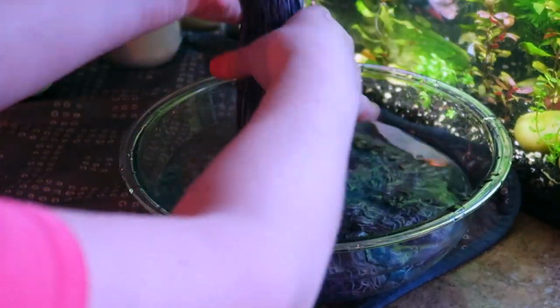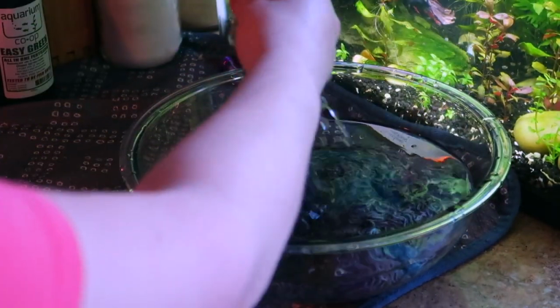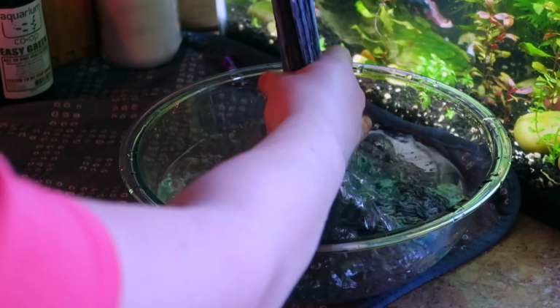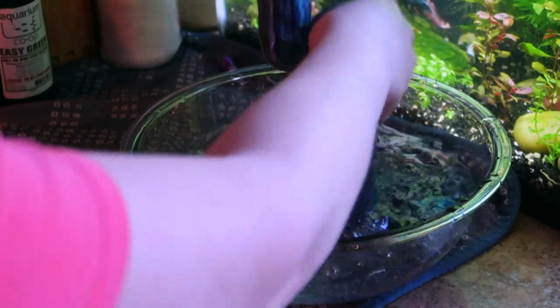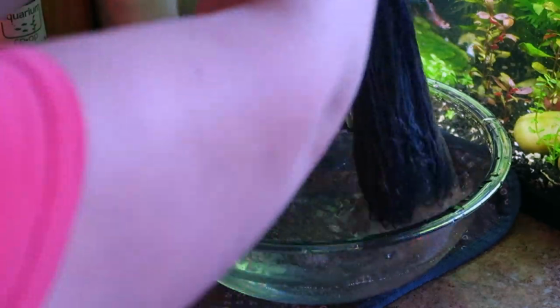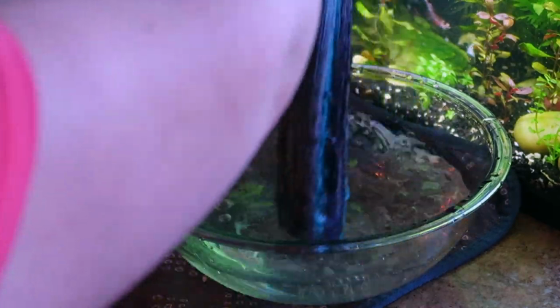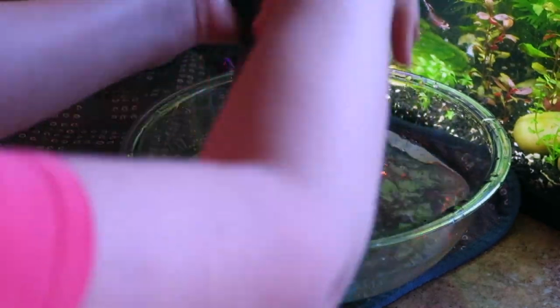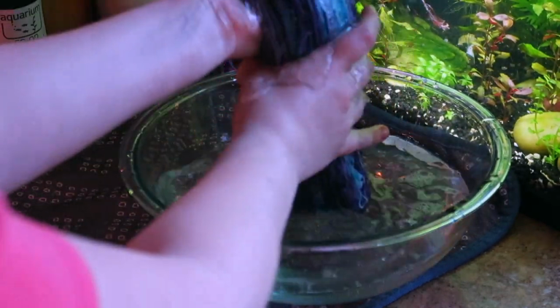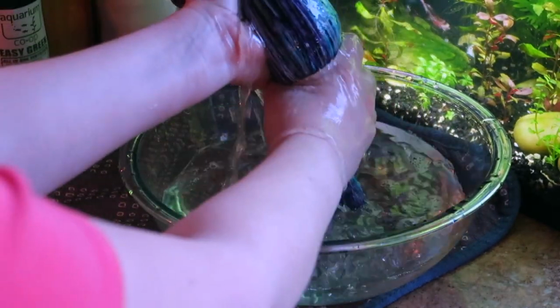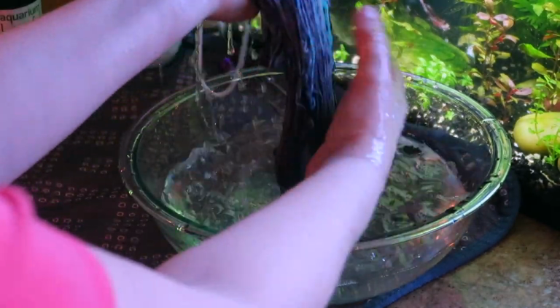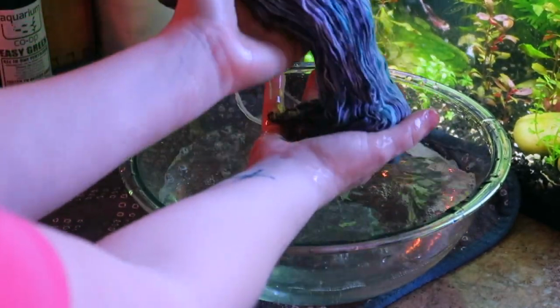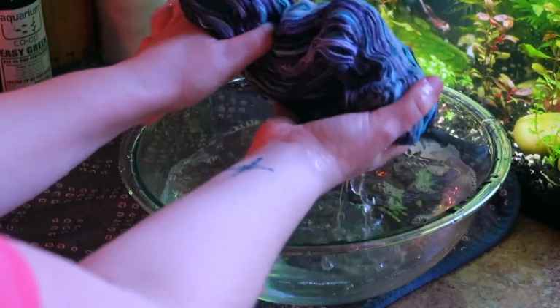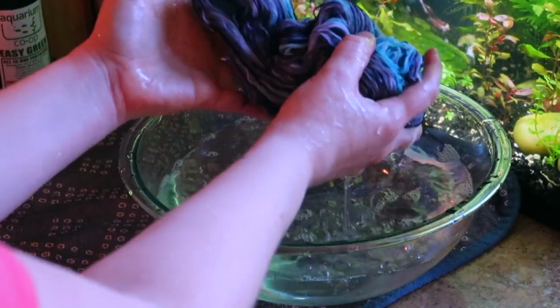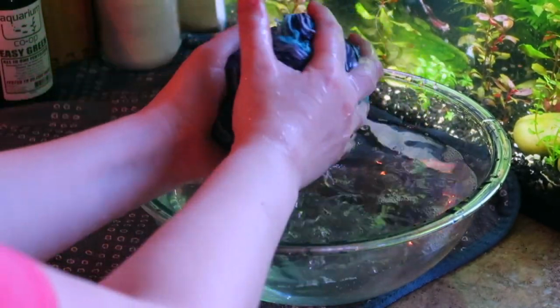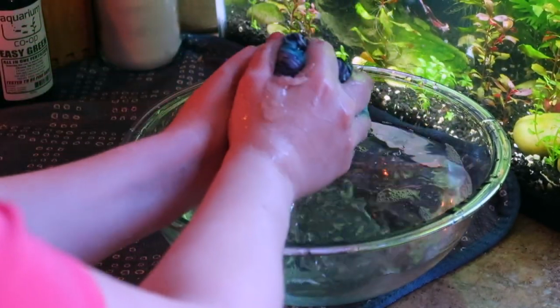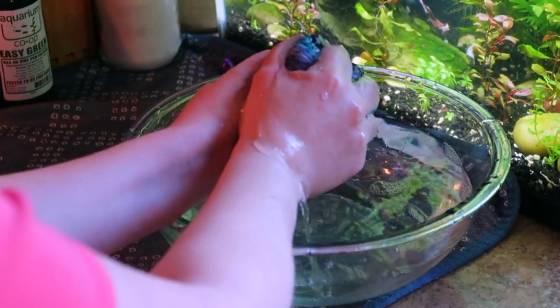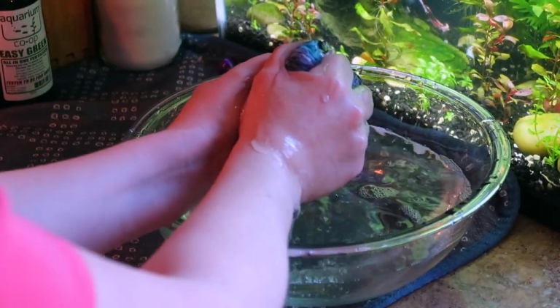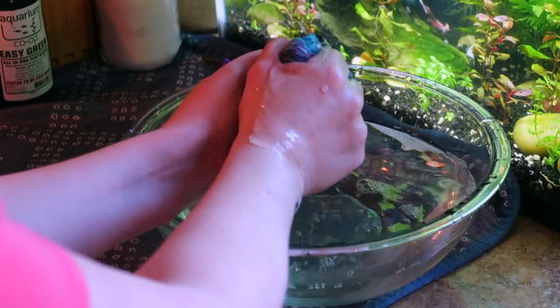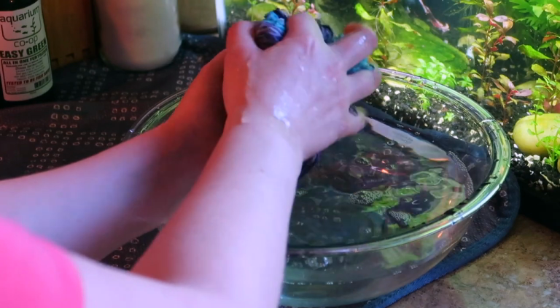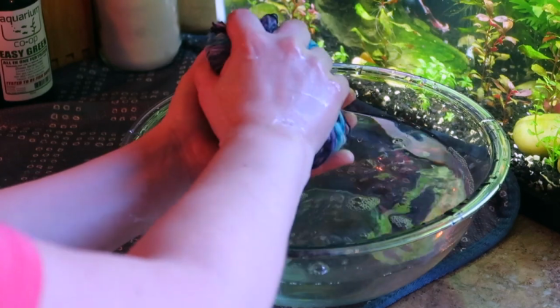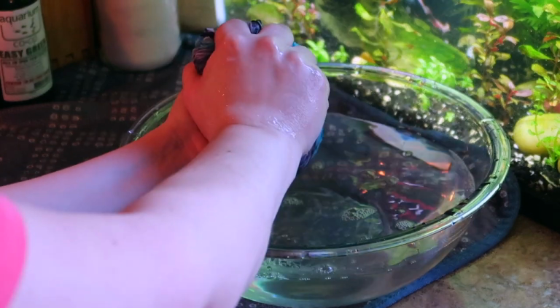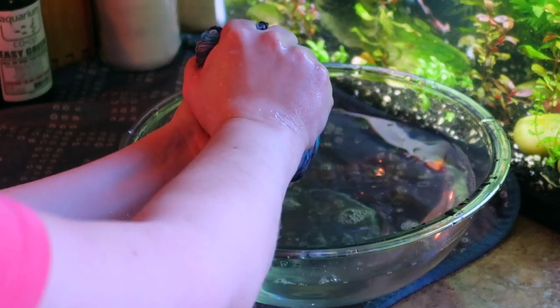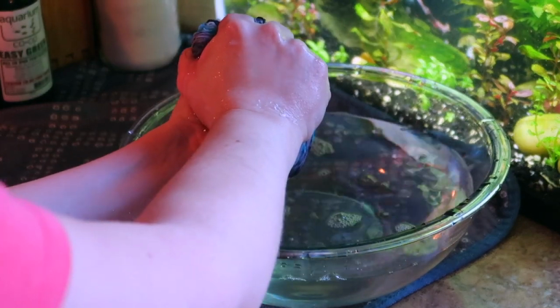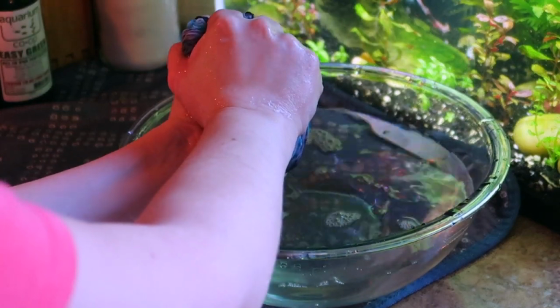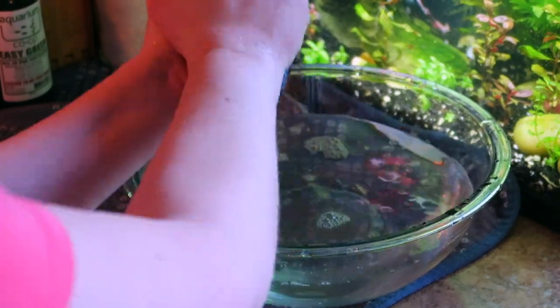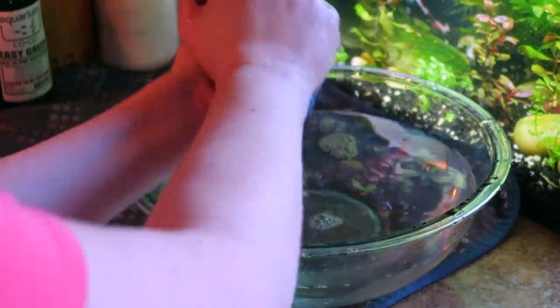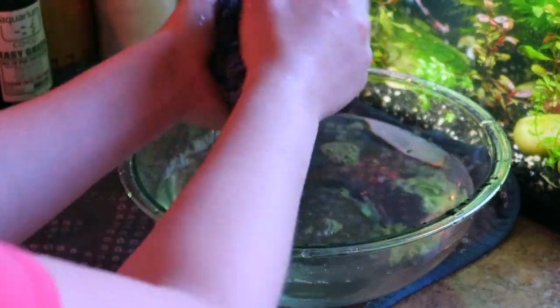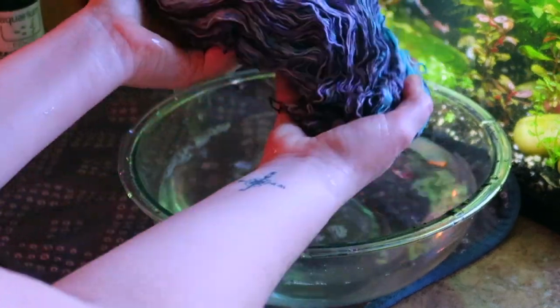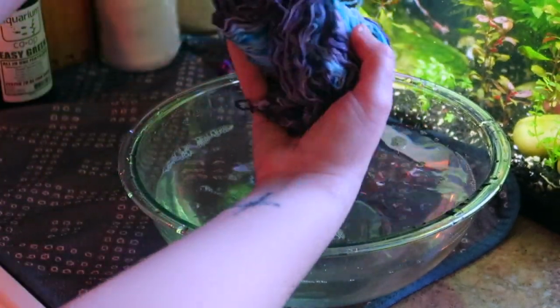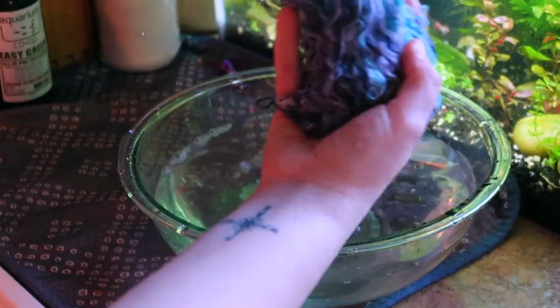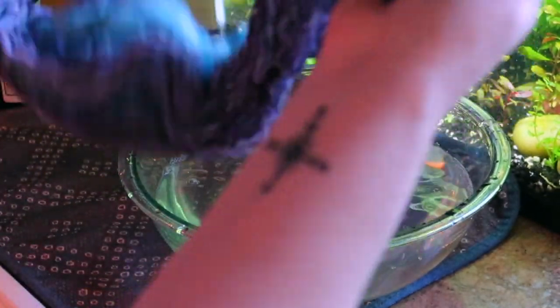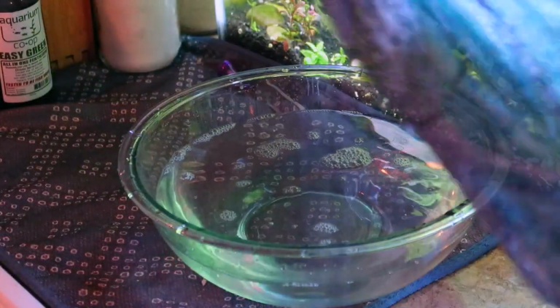I'm just squeezing the excess water out. I usually wait 10 or 15 minutes for soaking superwash yarn. For non-superwash, I give it a little extra time. But you can see here that the yarn is nice and relaxed.